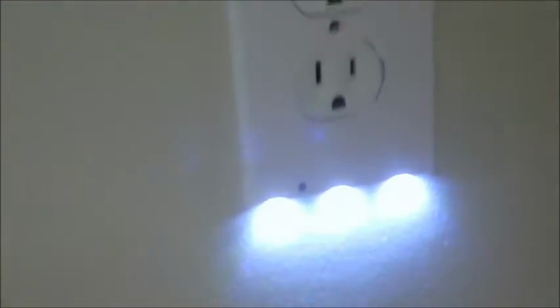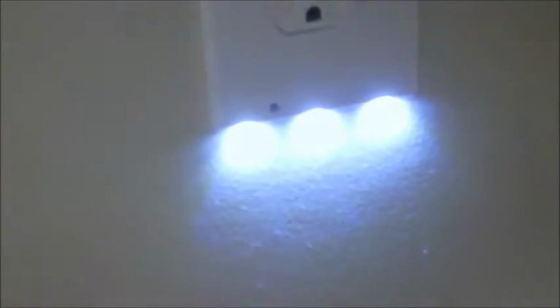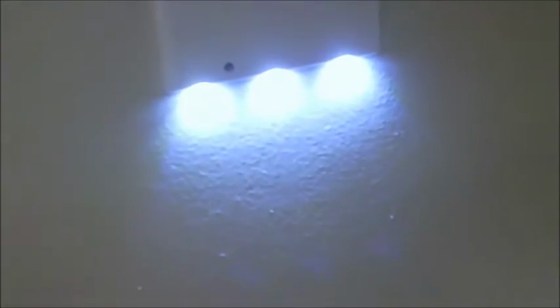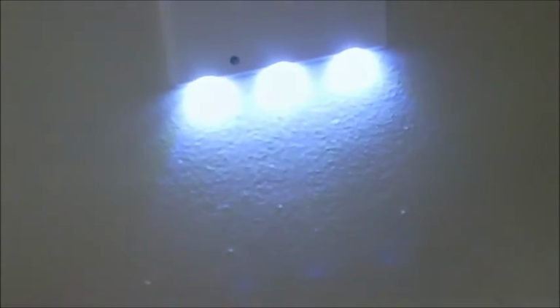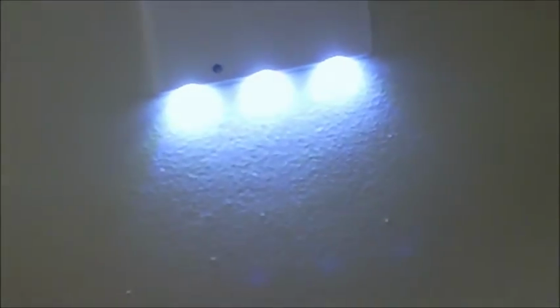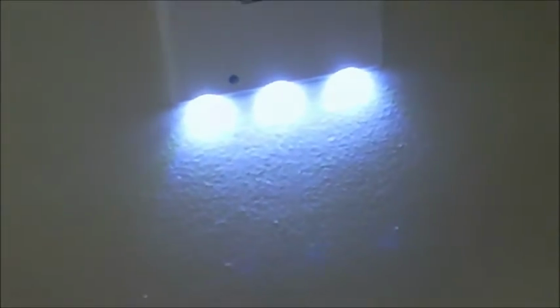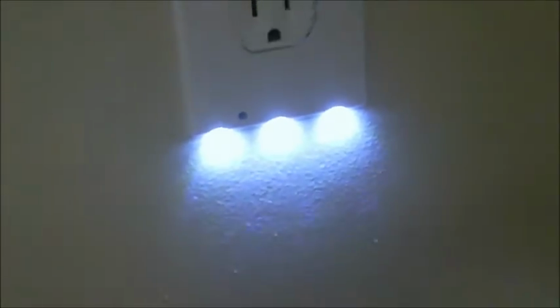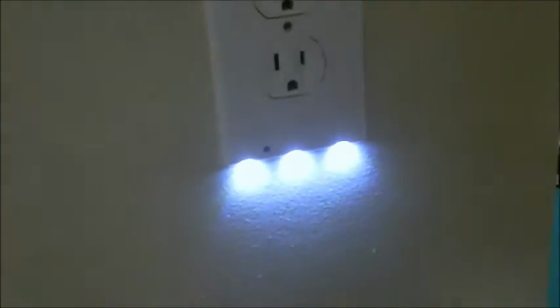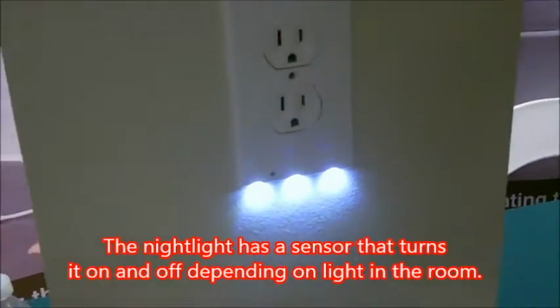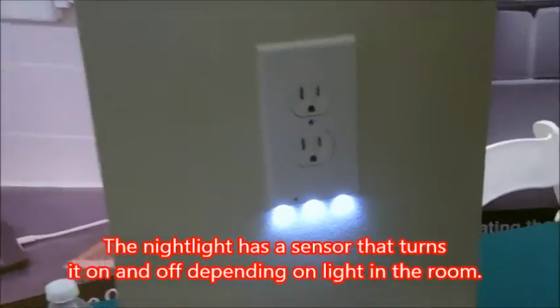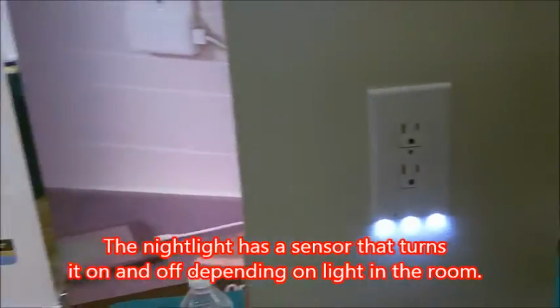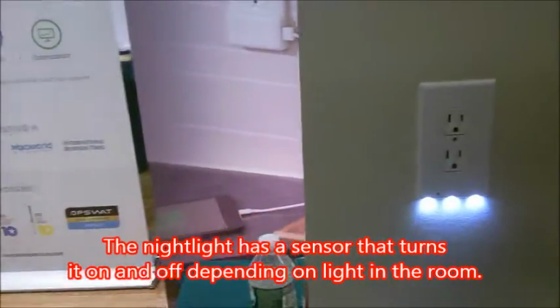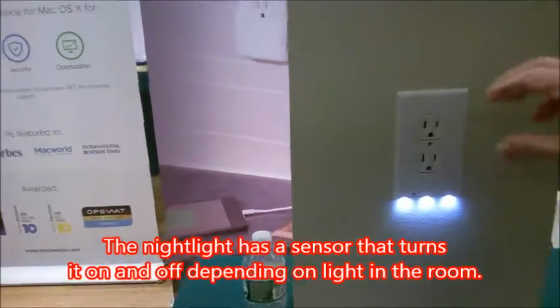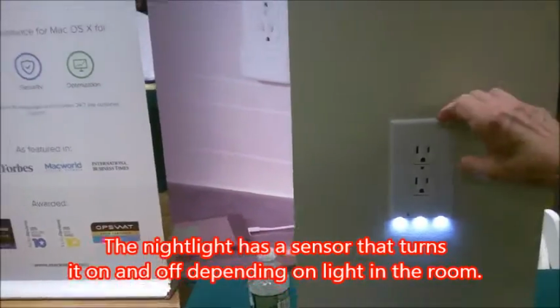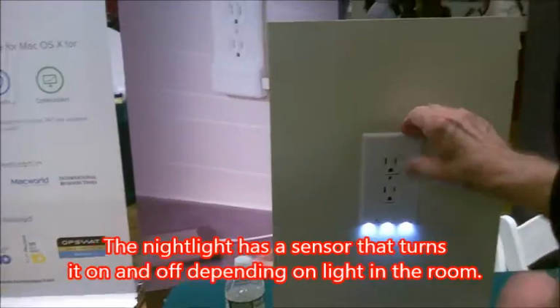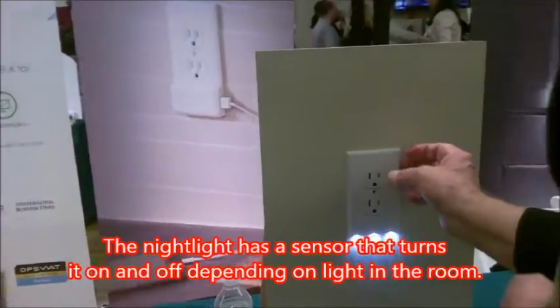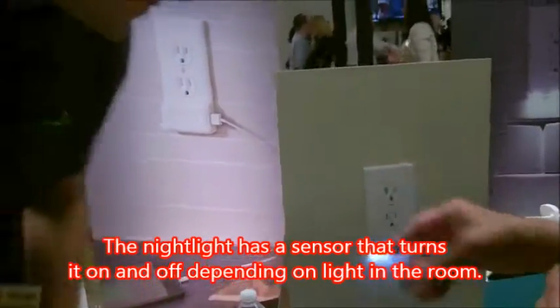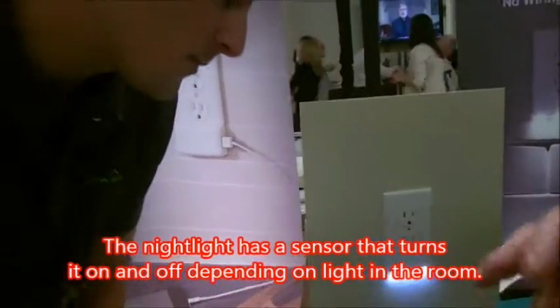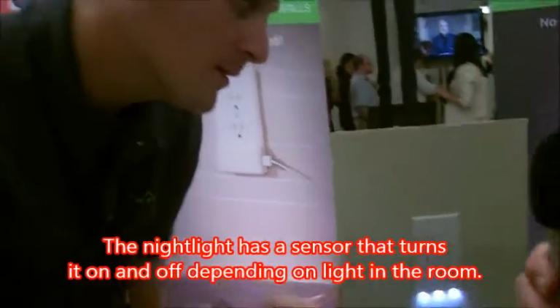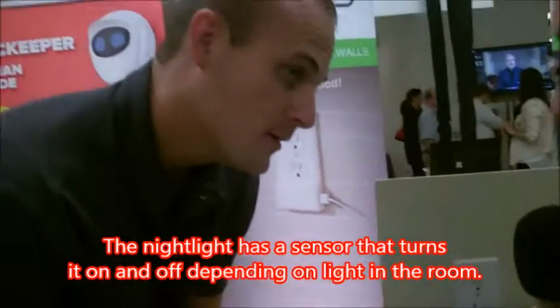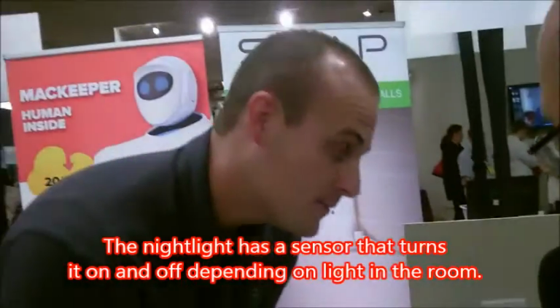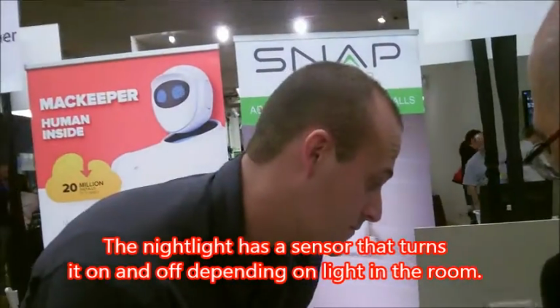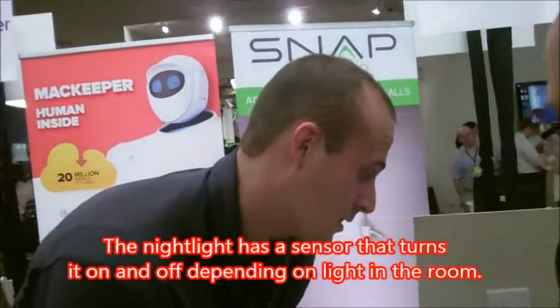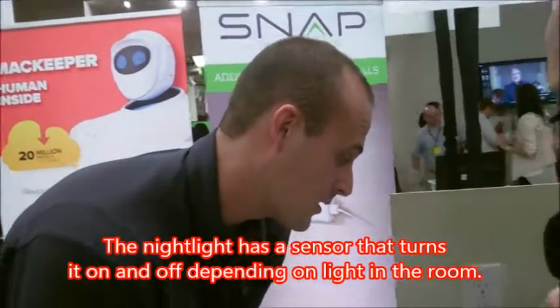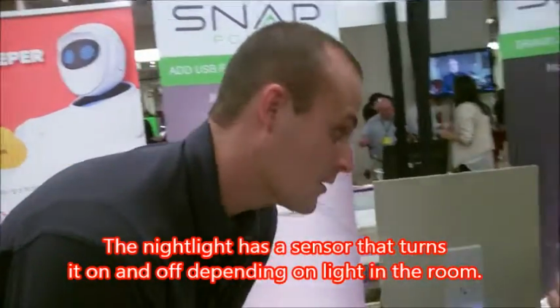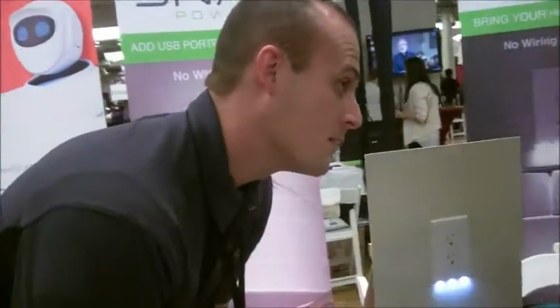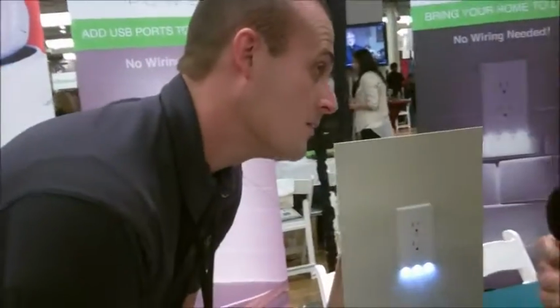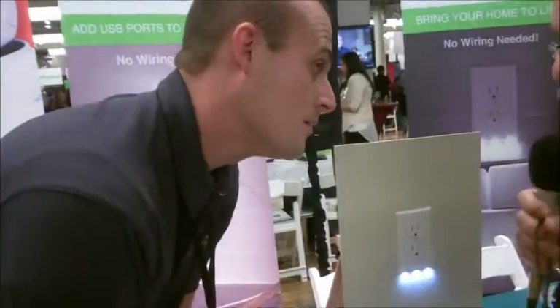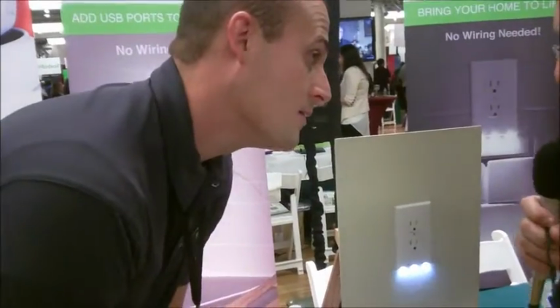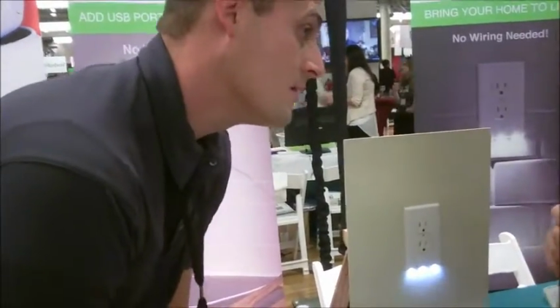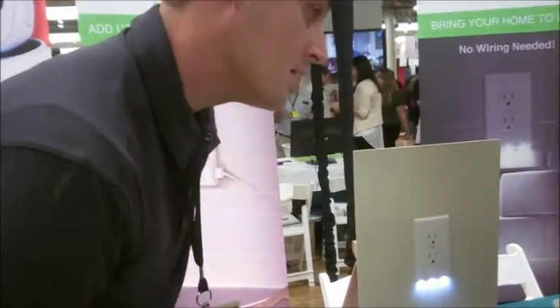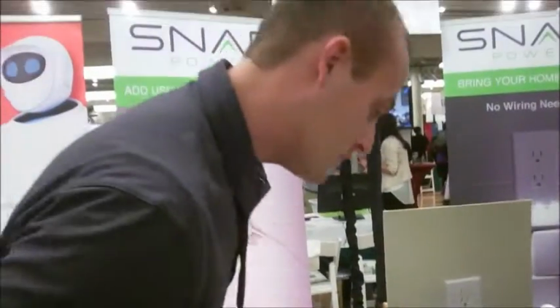All the nightlight is installed. I'm going to talk to Sean over here and show you something else. Sean, show them how easy it is to go from the nightlight to a USB charging device.